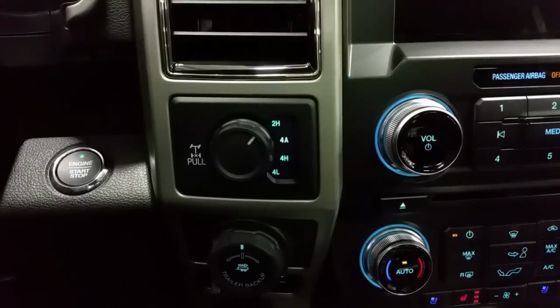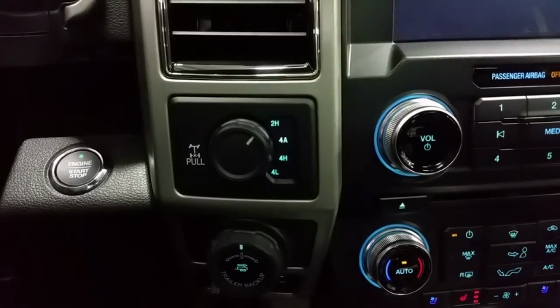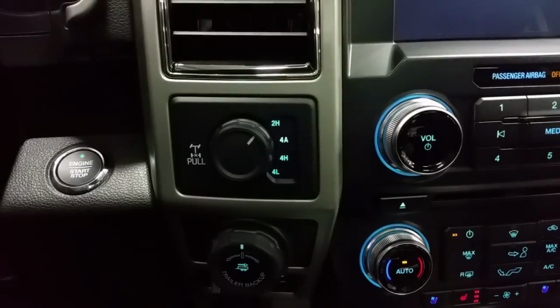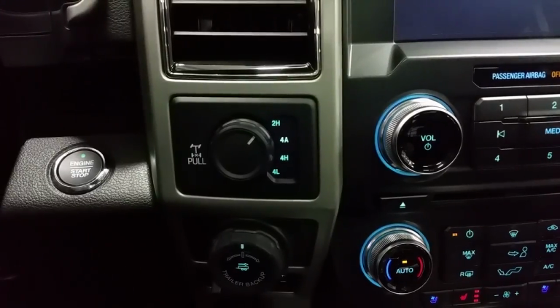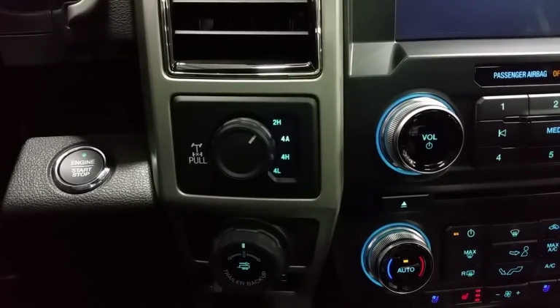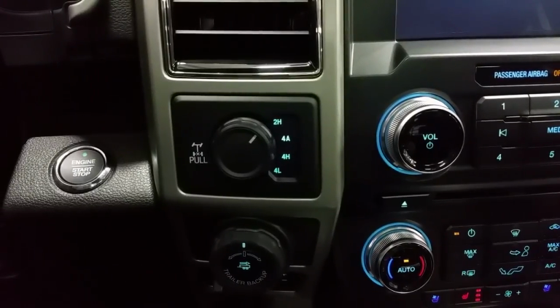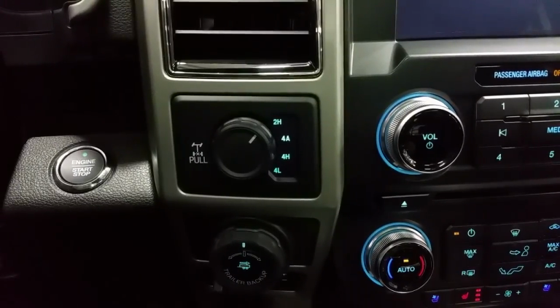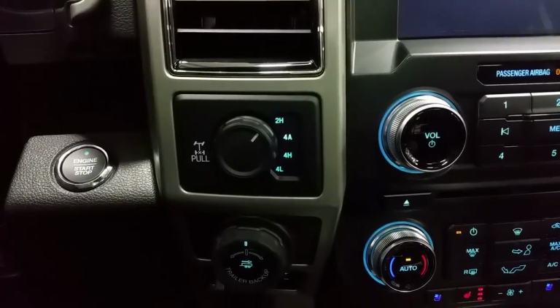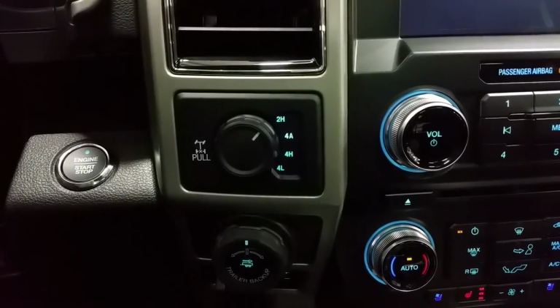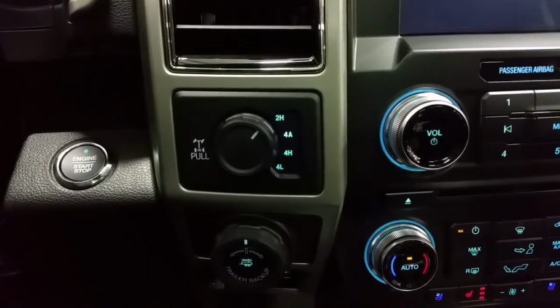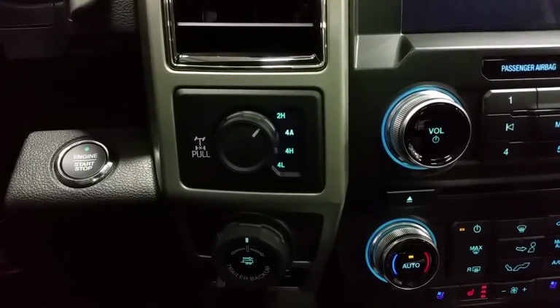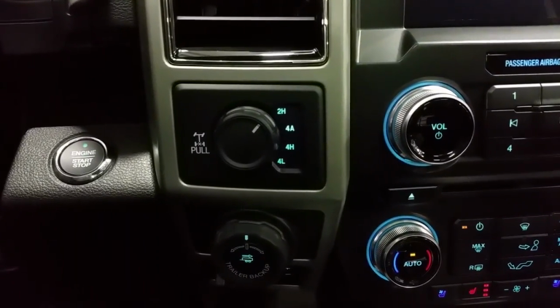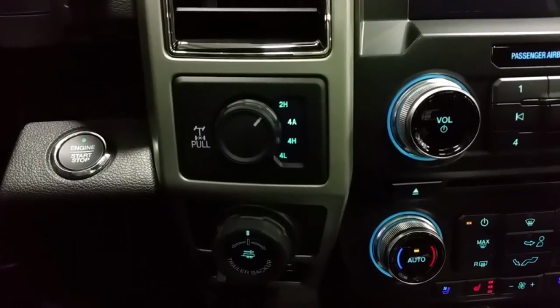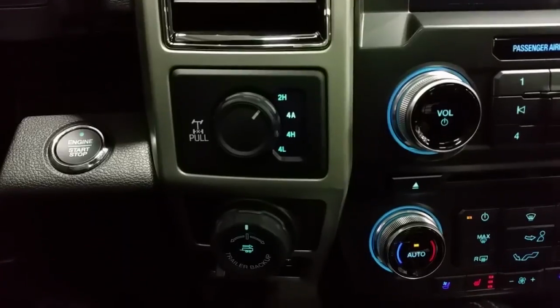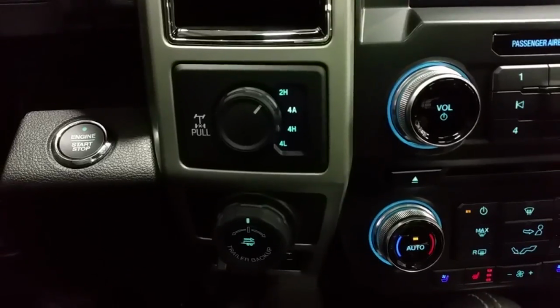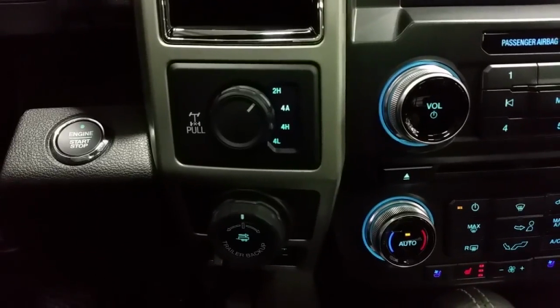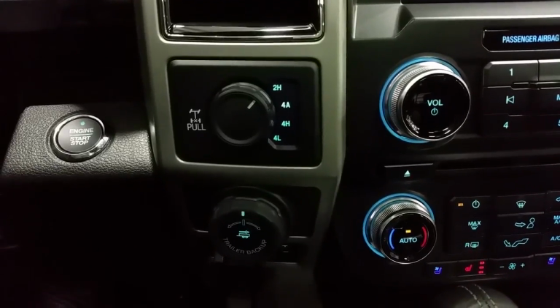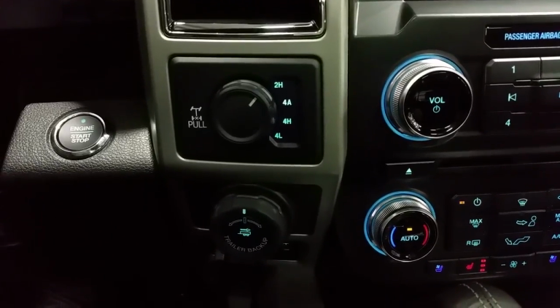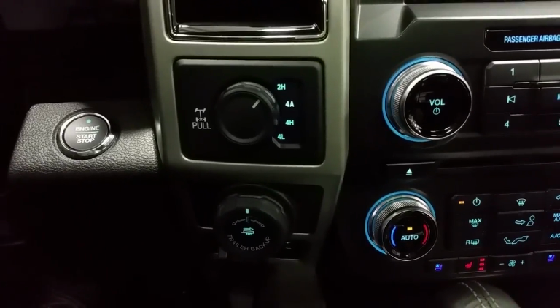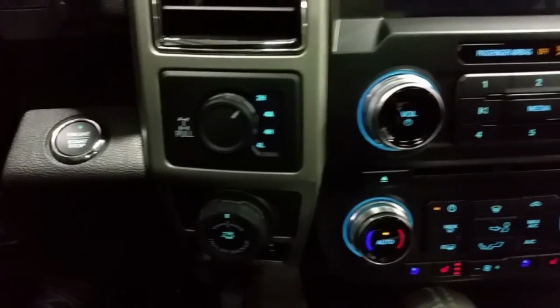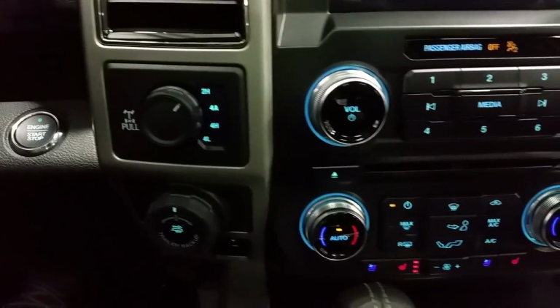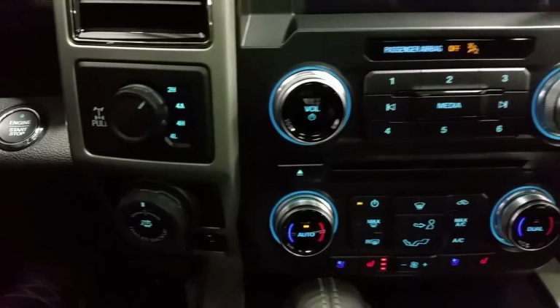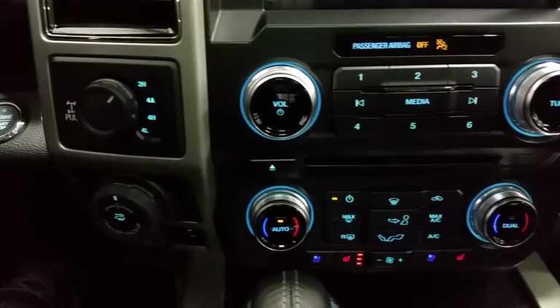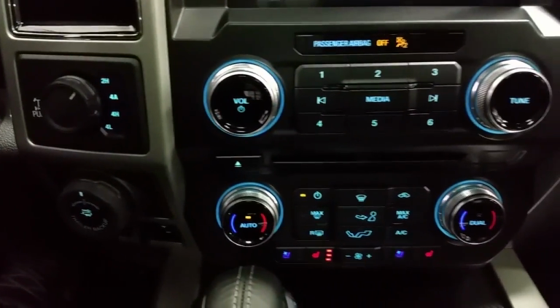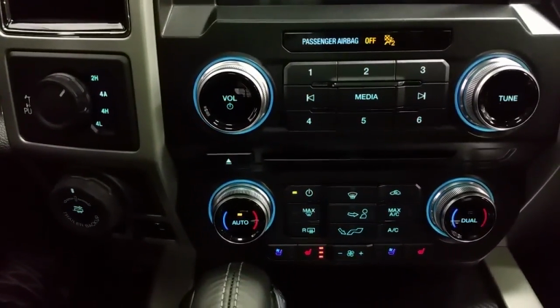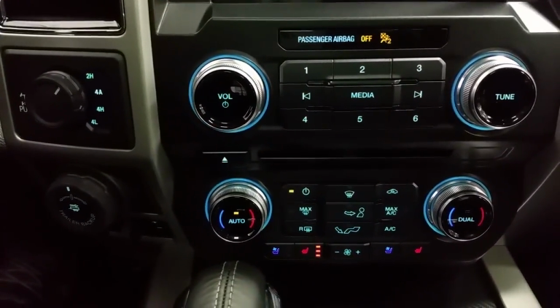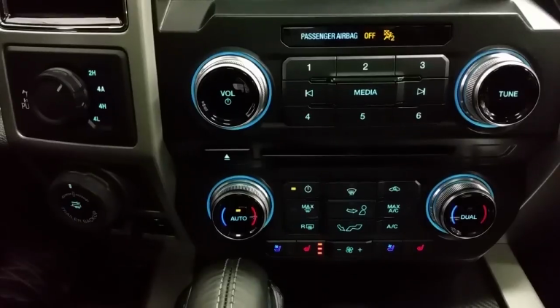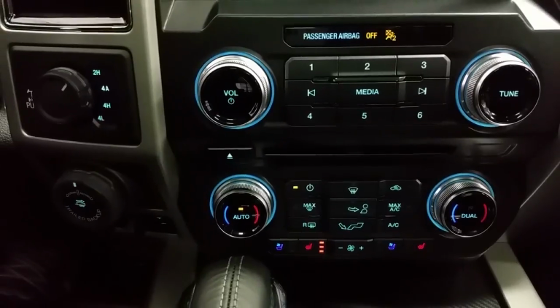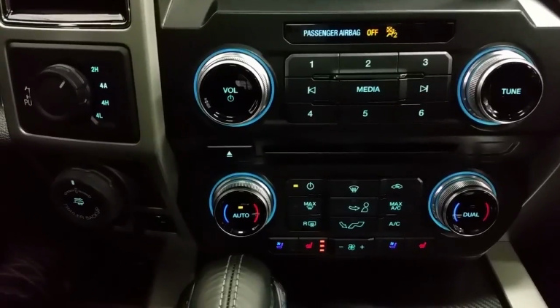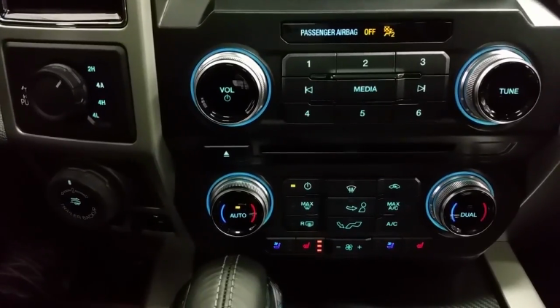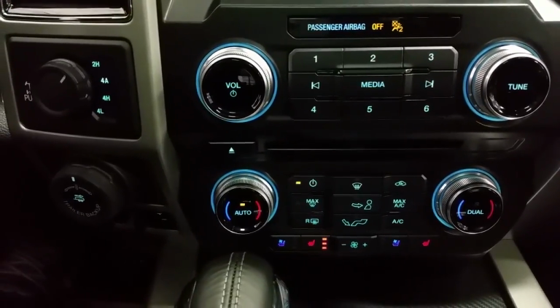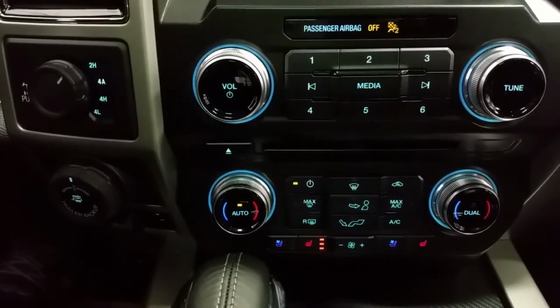The F-150 has push button engine start, electronic shifting 4WD with an automatic feature, pro trailer backup assist and an integrated trailer brake controller. Dual climate control zones, standard air conditioning and rear window defrost.